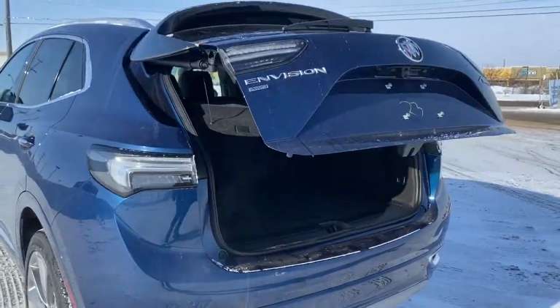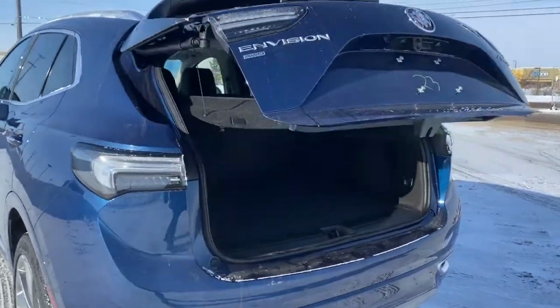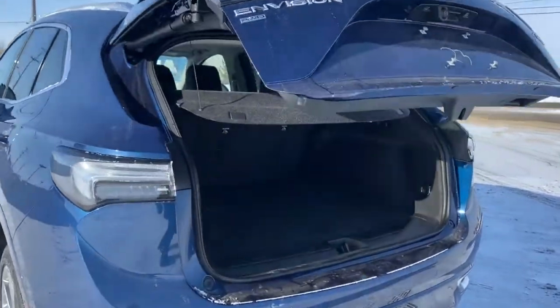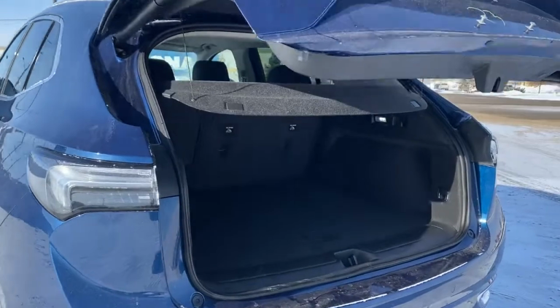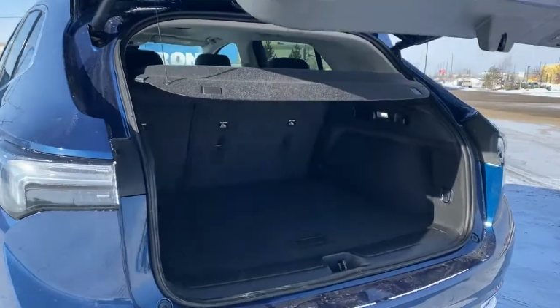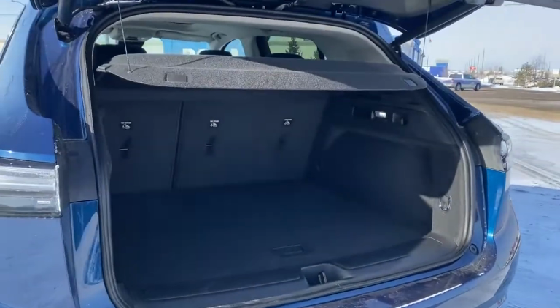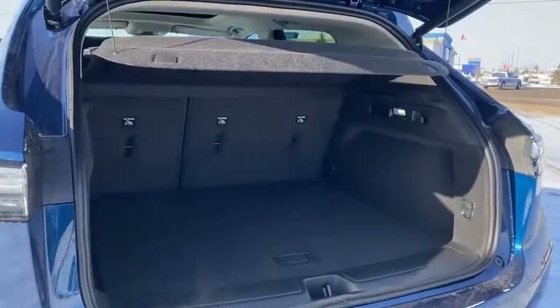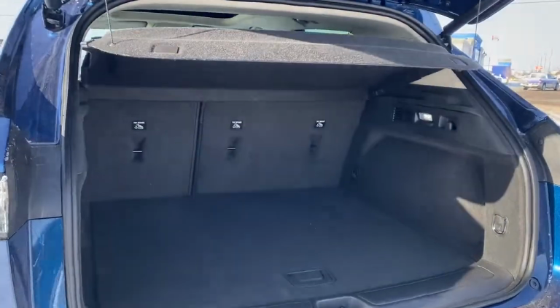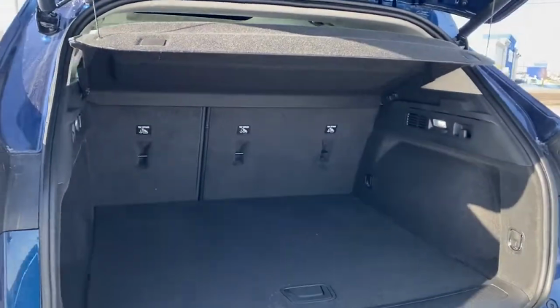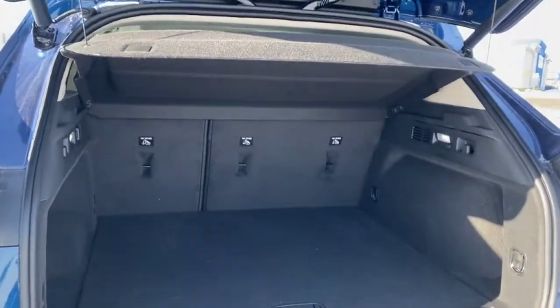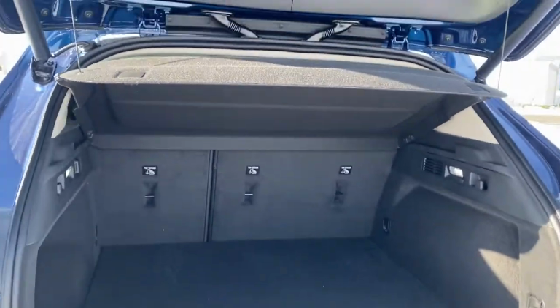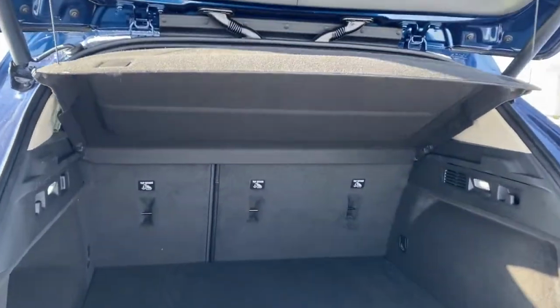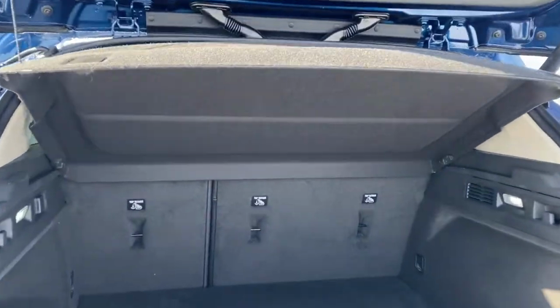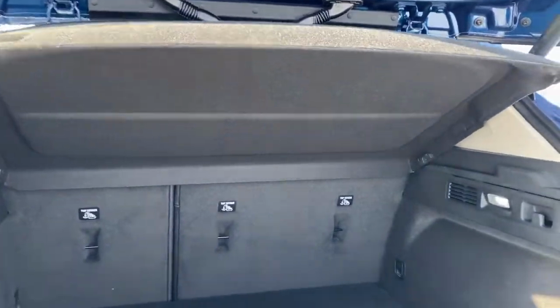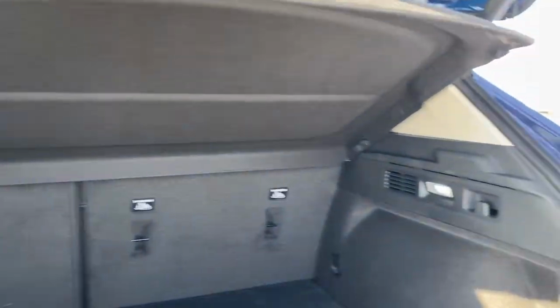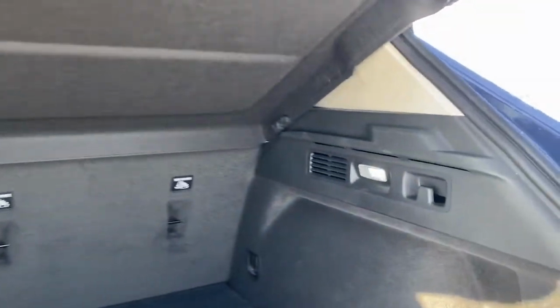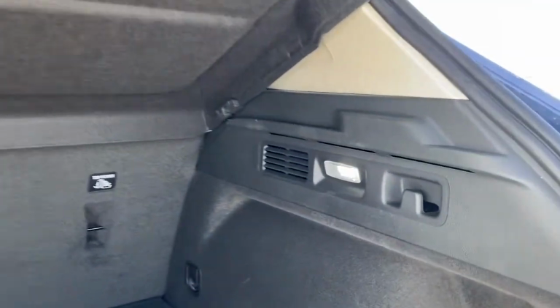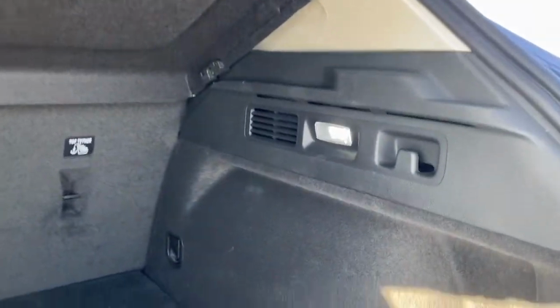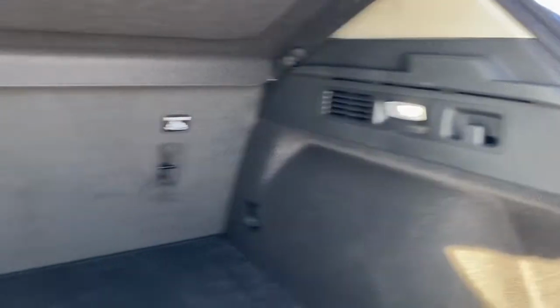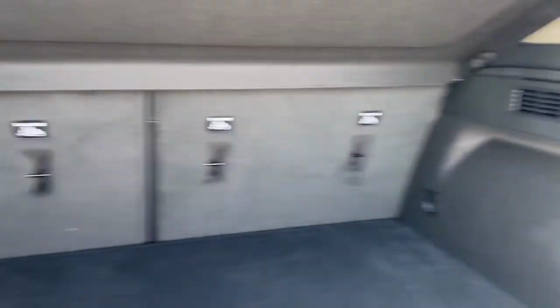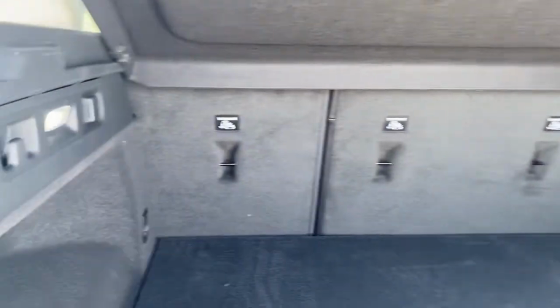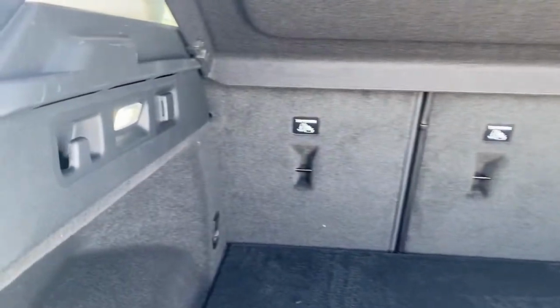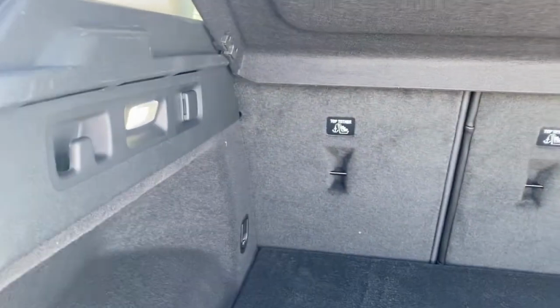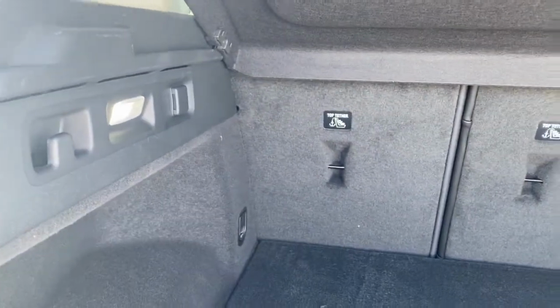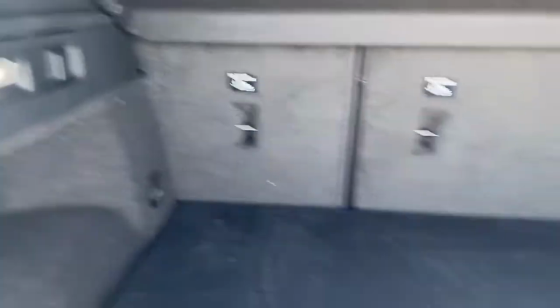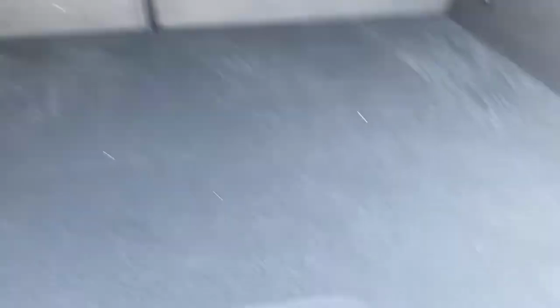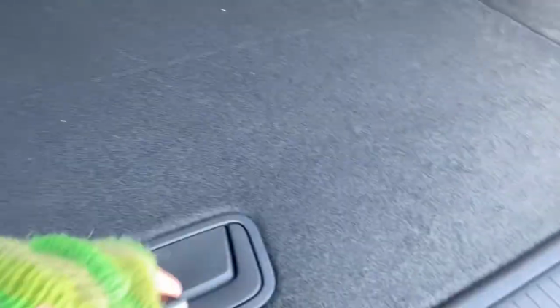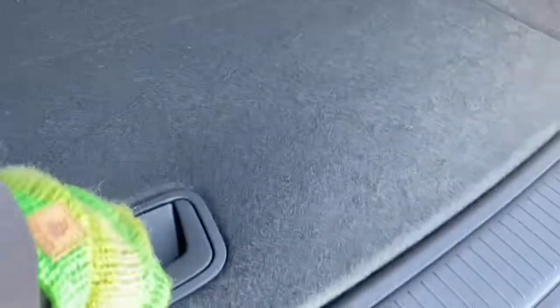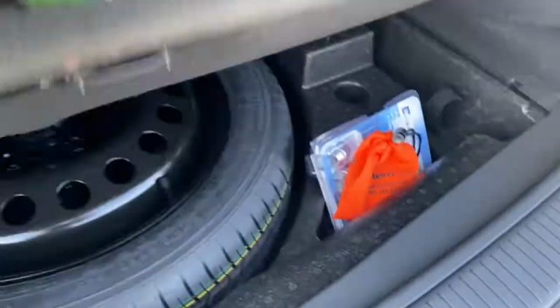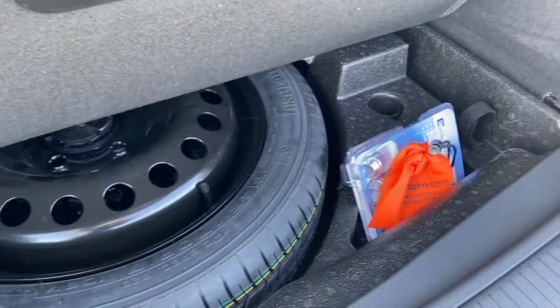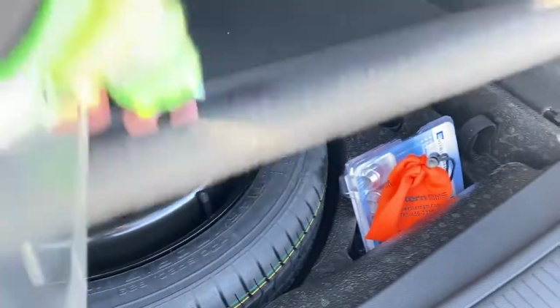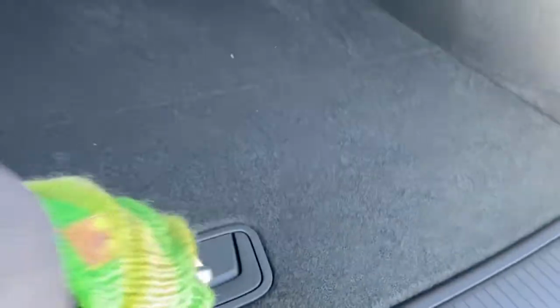In the trunk of the Envision, plenty of cargo storage space, a cargo shade, LED lights, a power plug-in to the left, and a spare tire storage compartment down below.